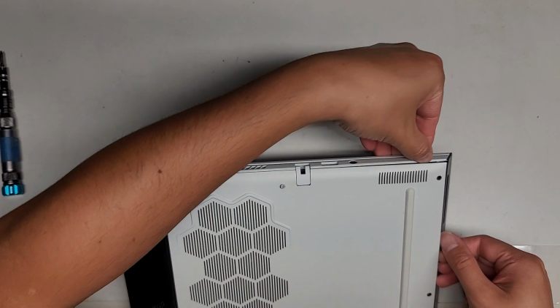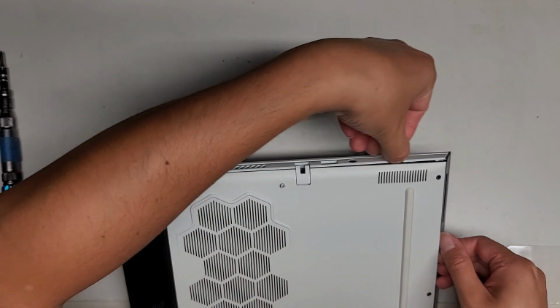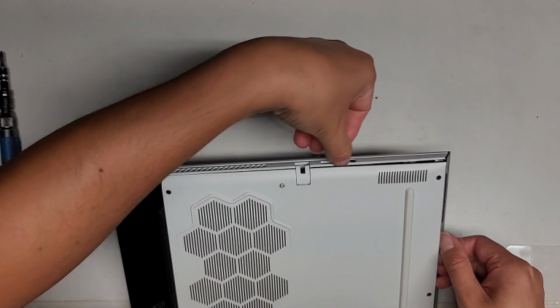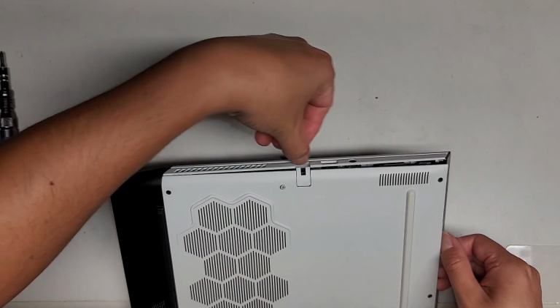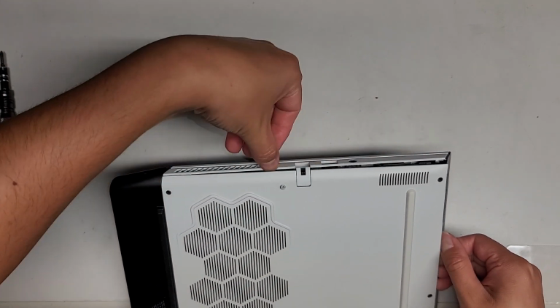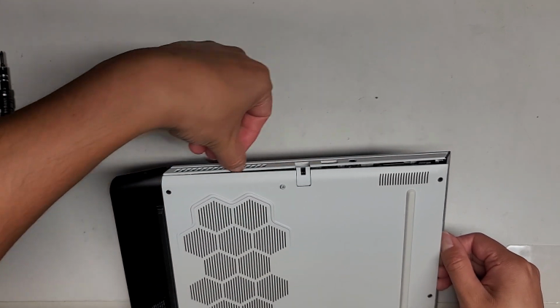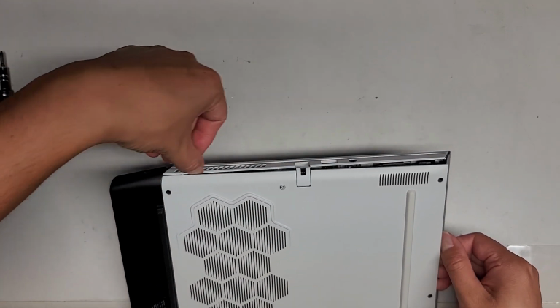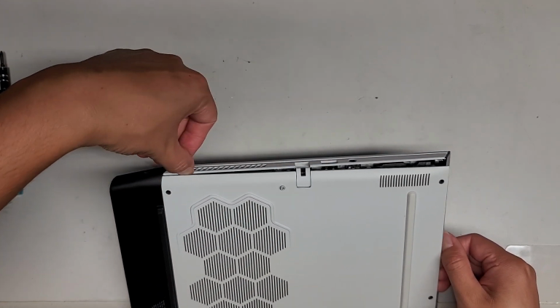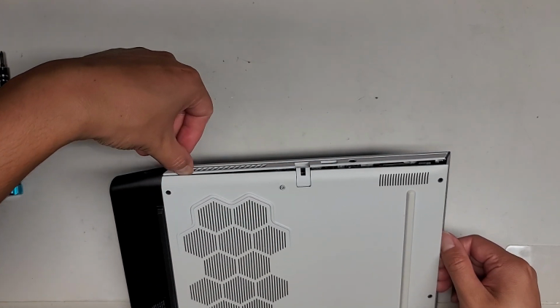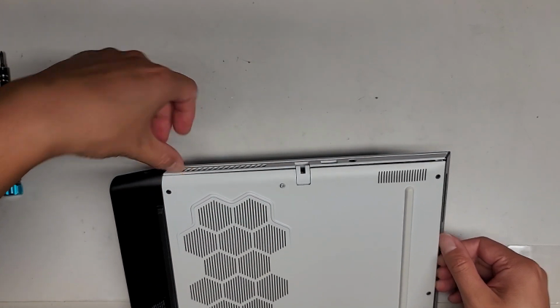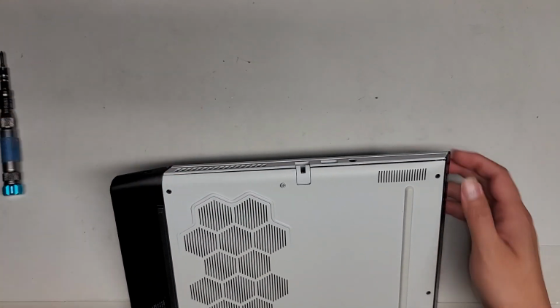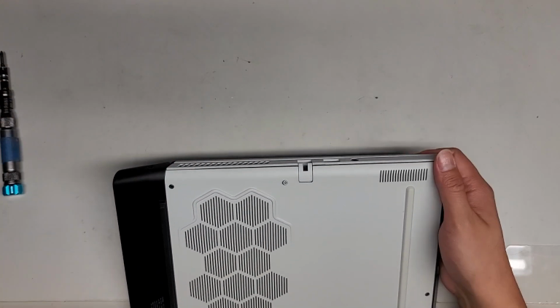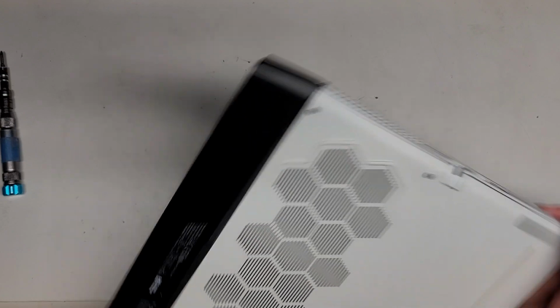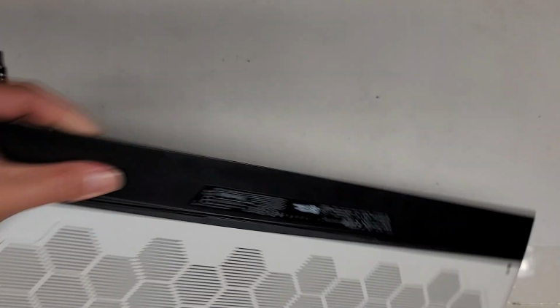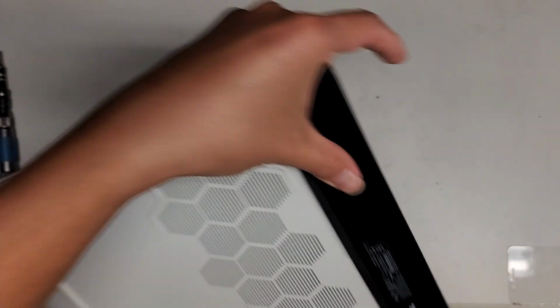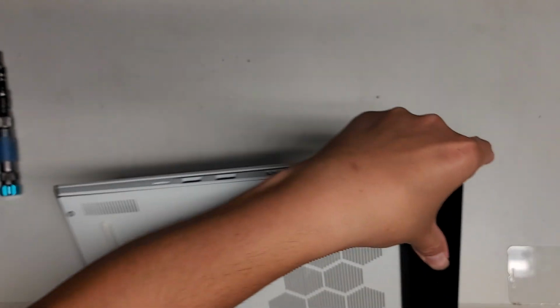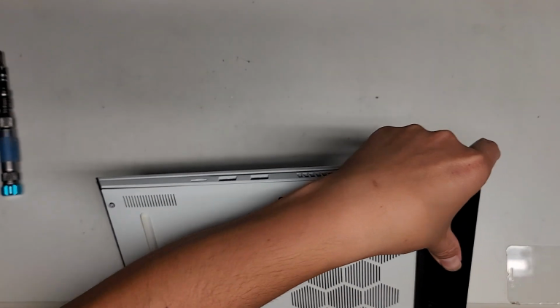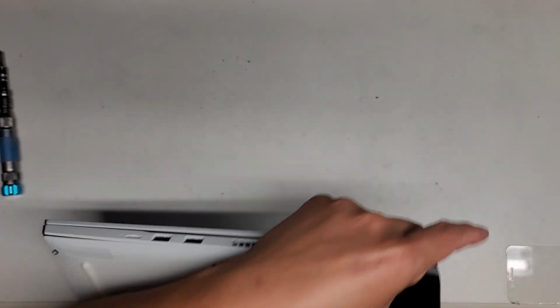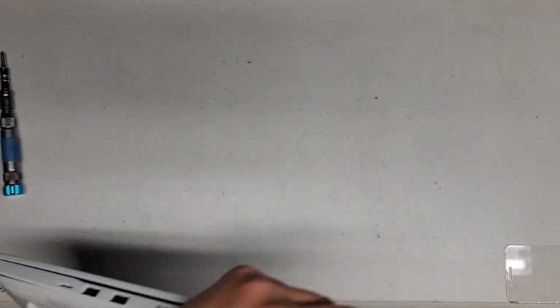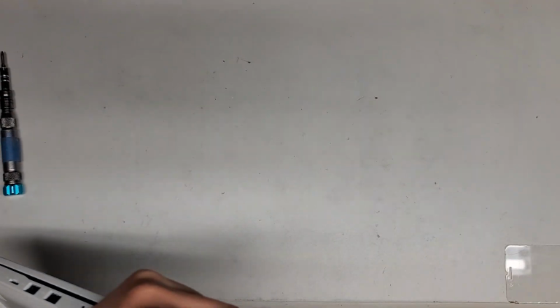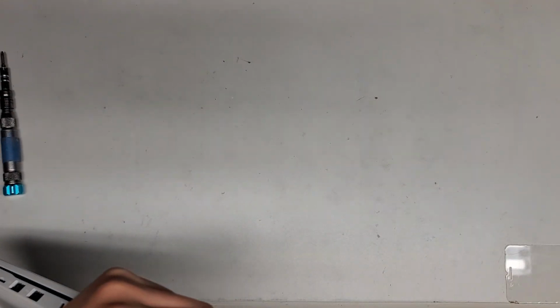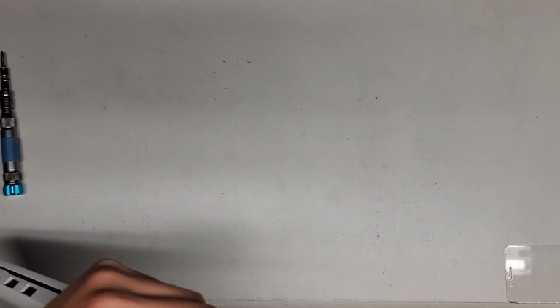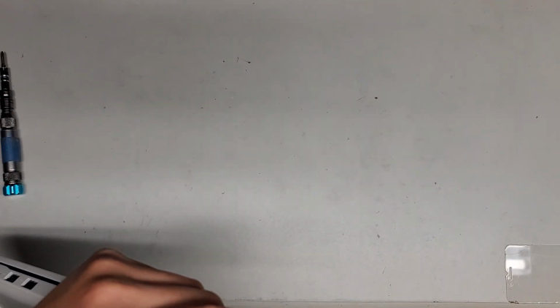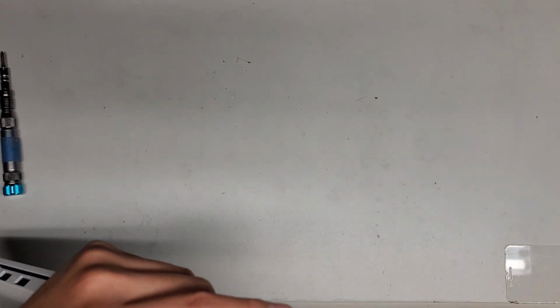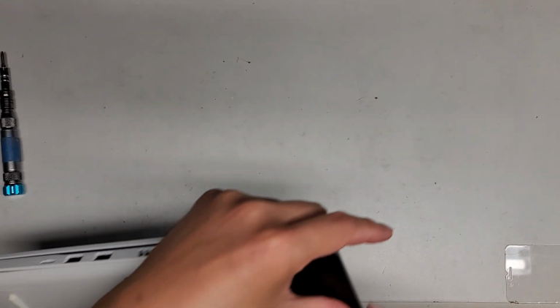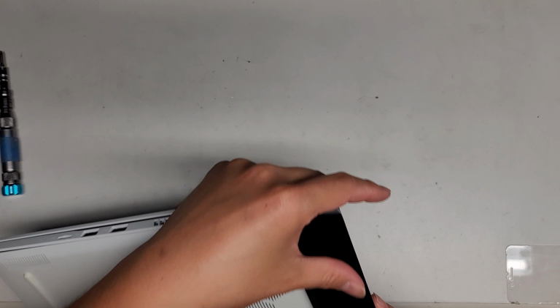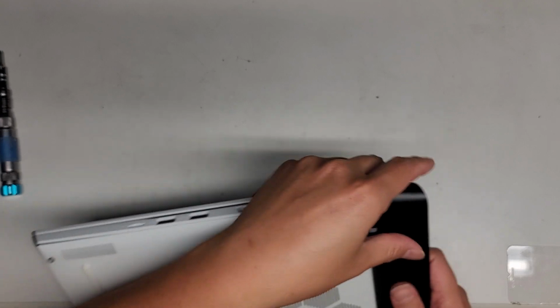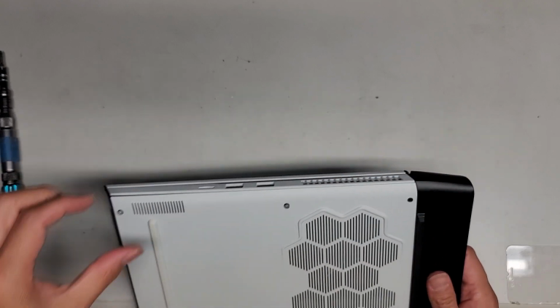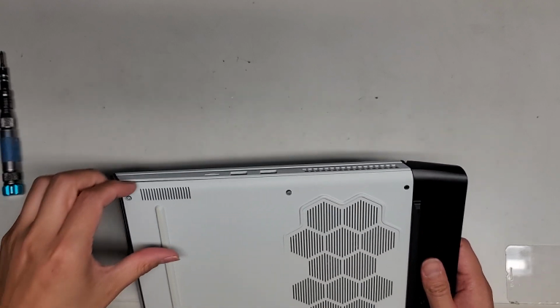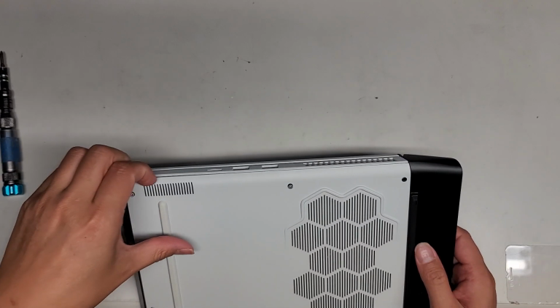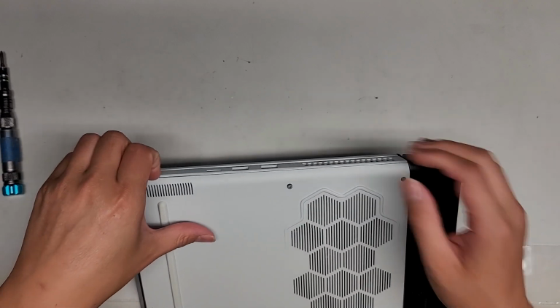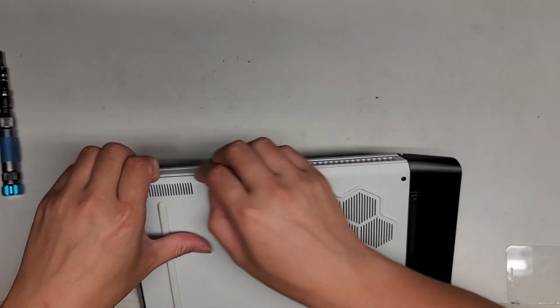Let's go ahead and go down the side. I'm going to slide my fingernail along the side as I kind of lift this. Let's flip this over and do the same thing on this side. I might have to remove the screws on the back as well.